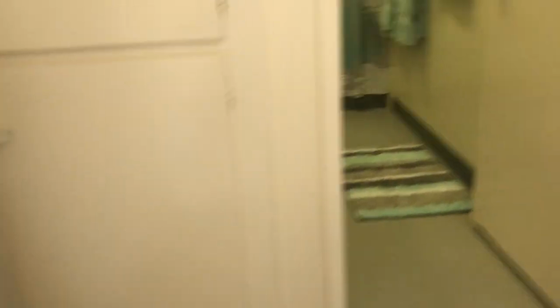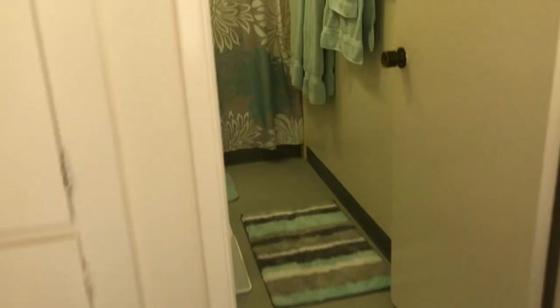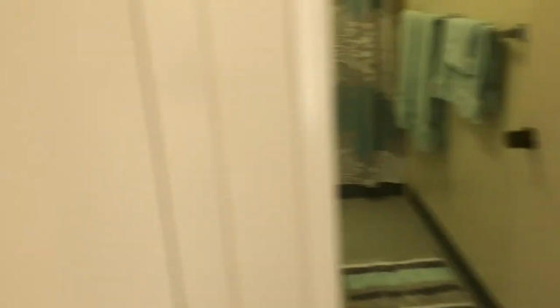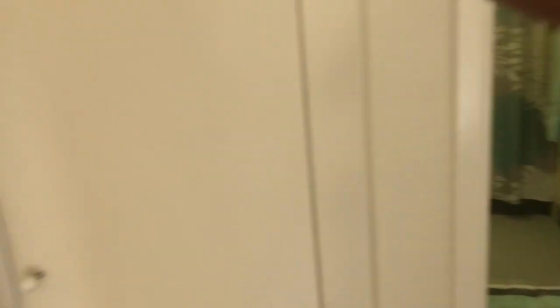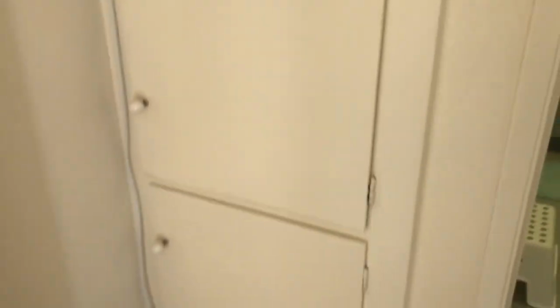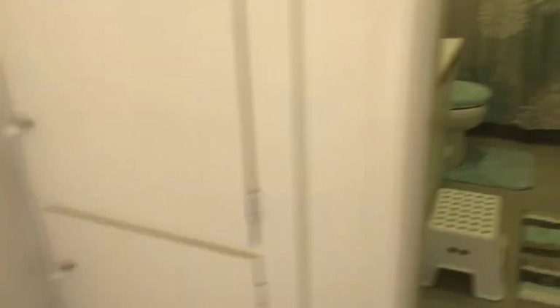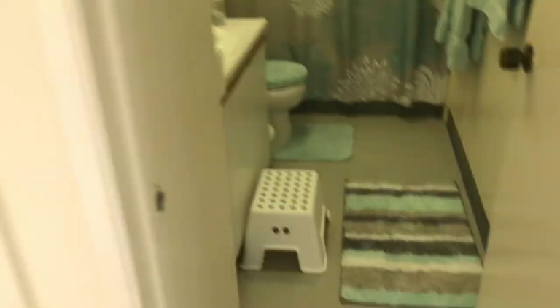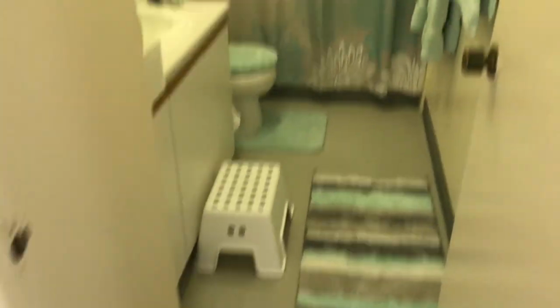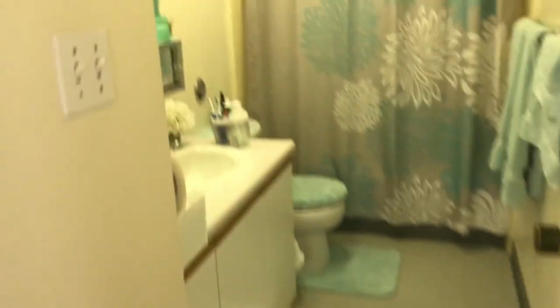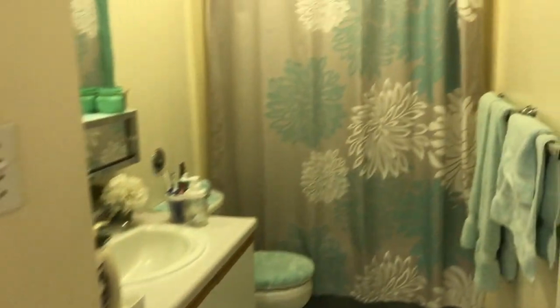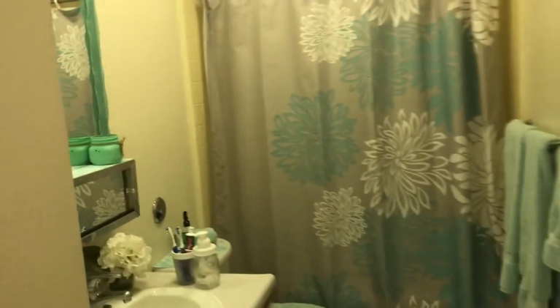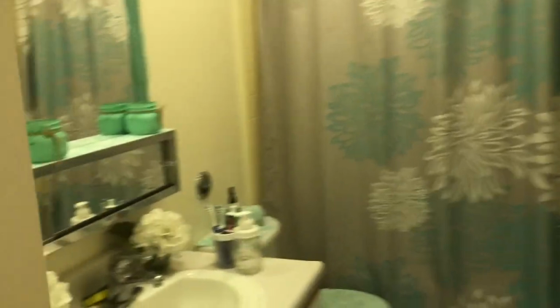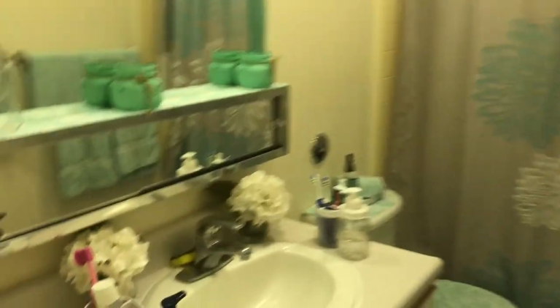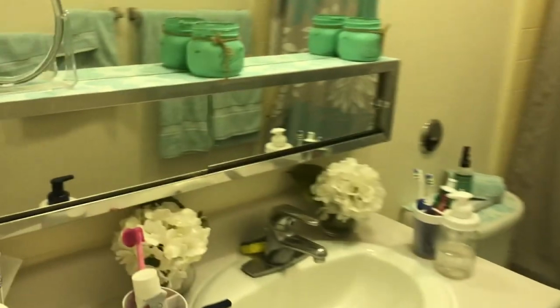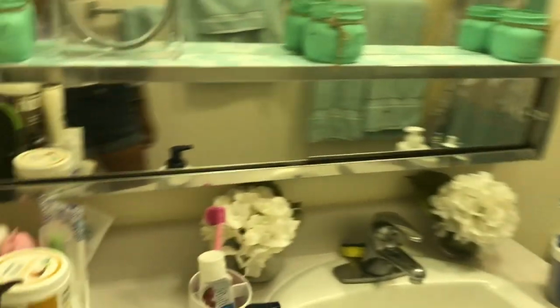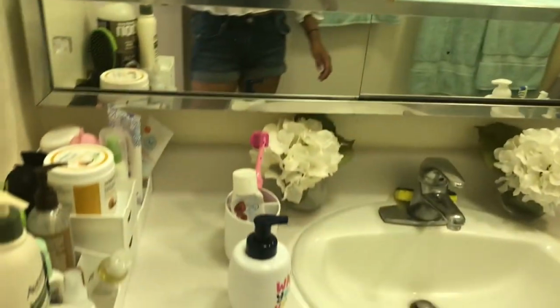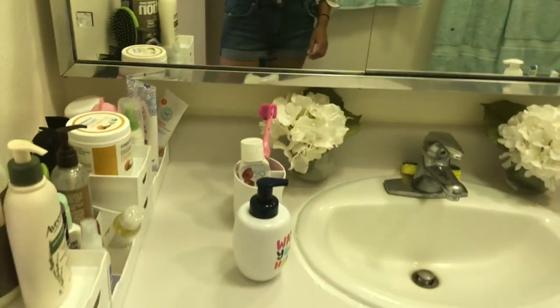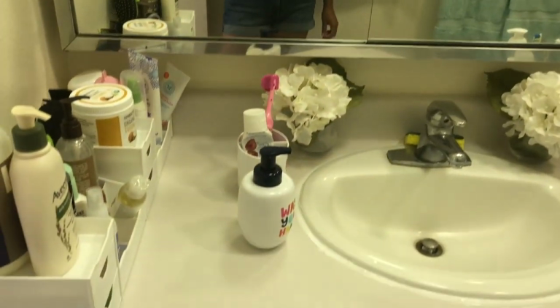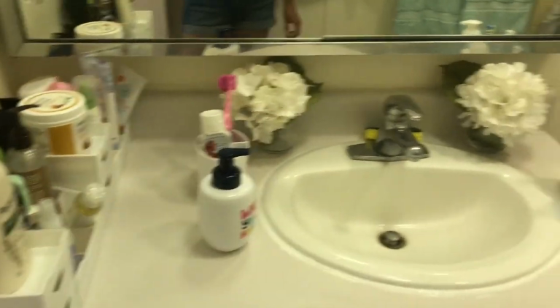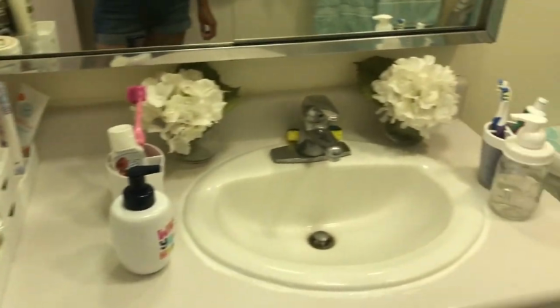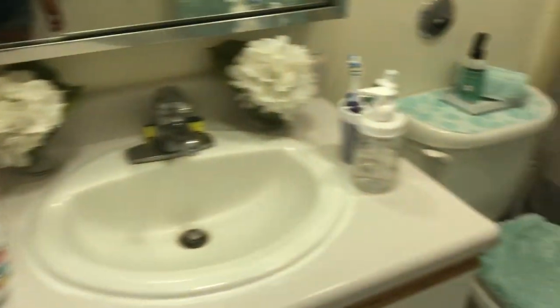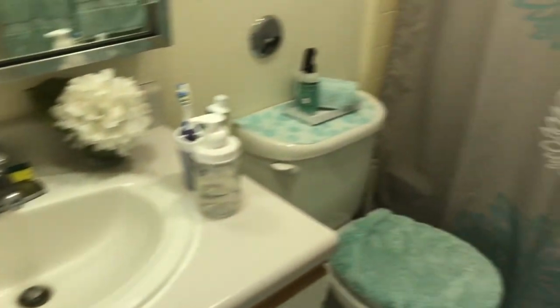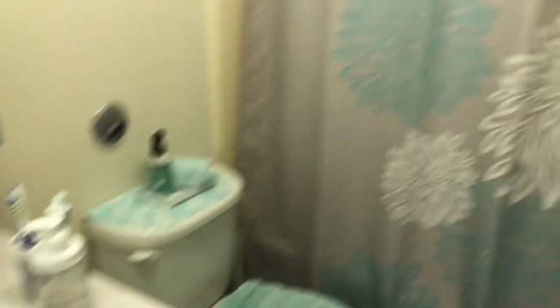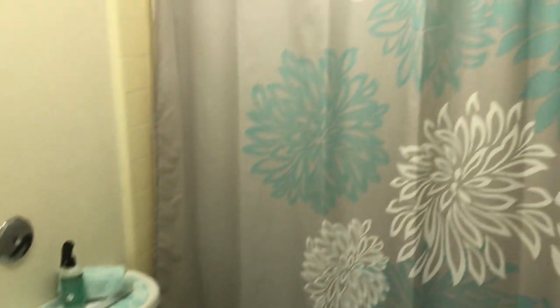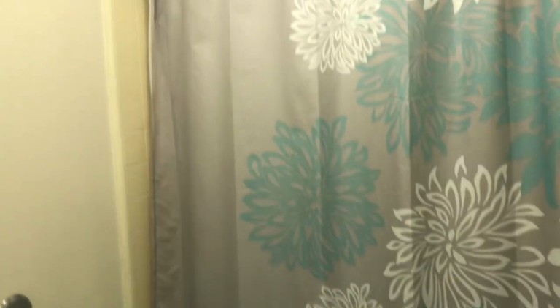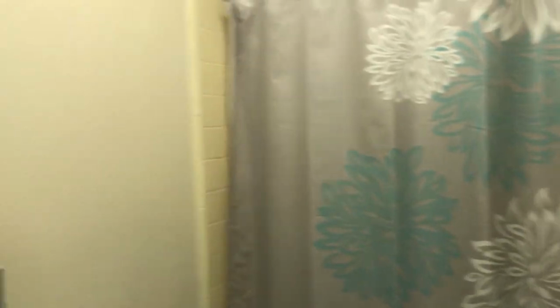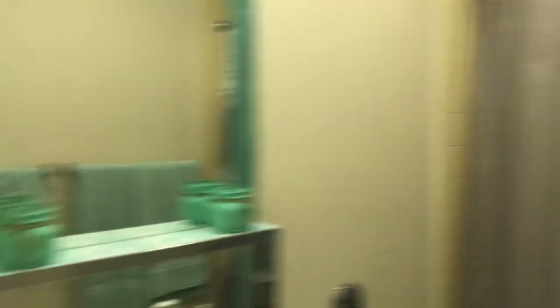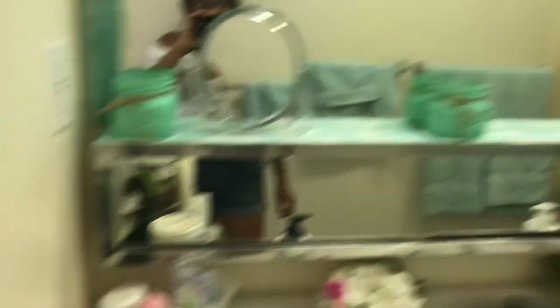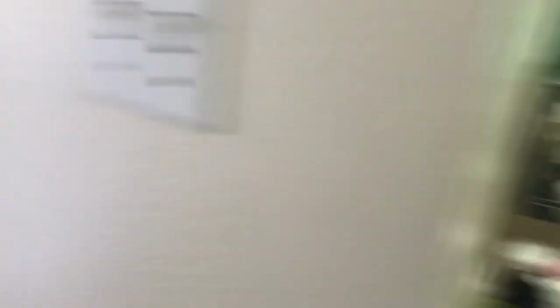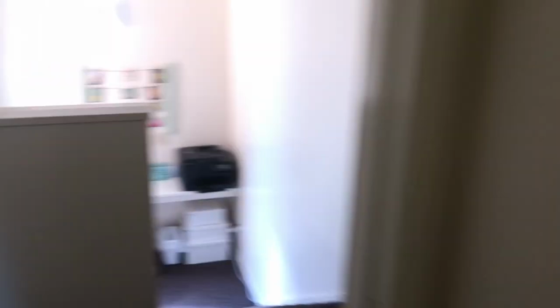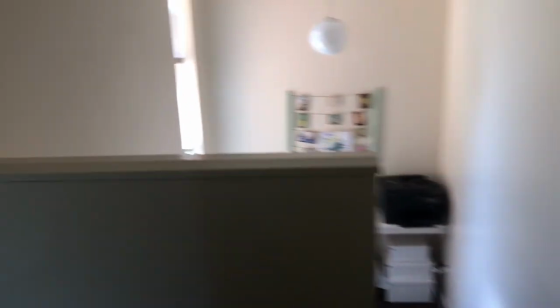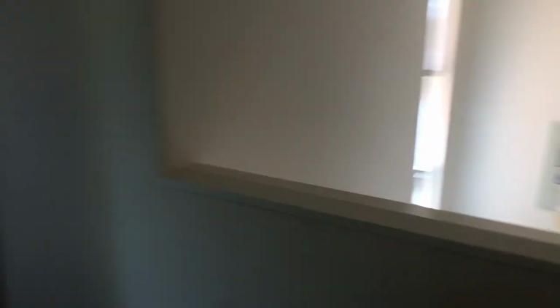Then up here we have more storage space and then our bathroom. Nothing too crazy — we decided to go very minimalist with this house to save money, and it just looks better to be honest.